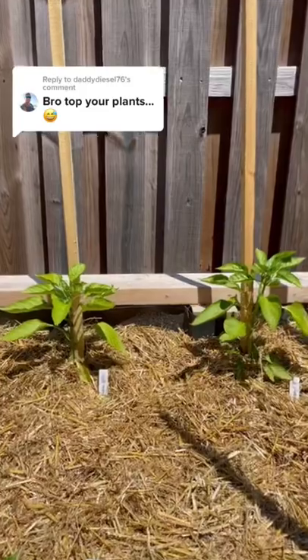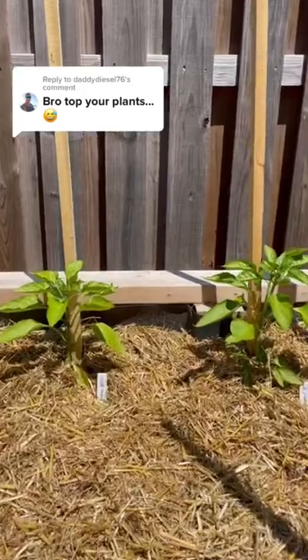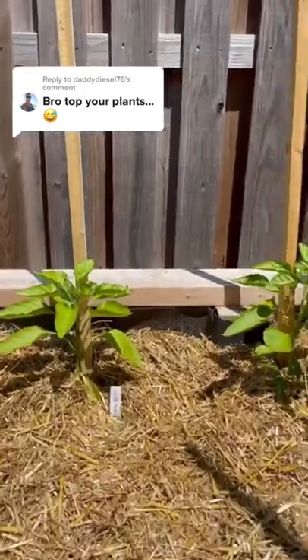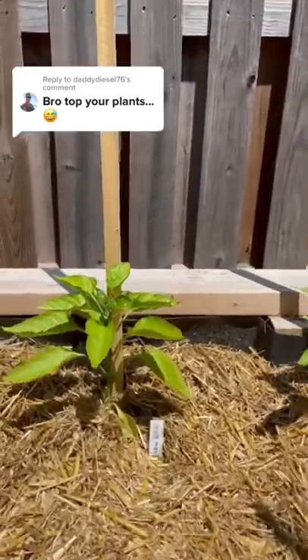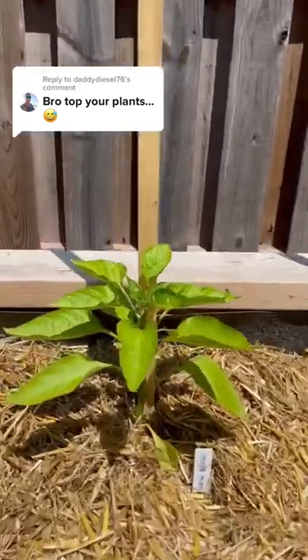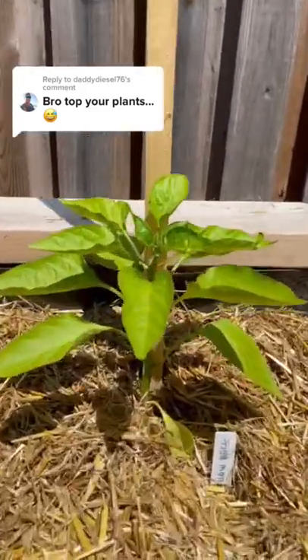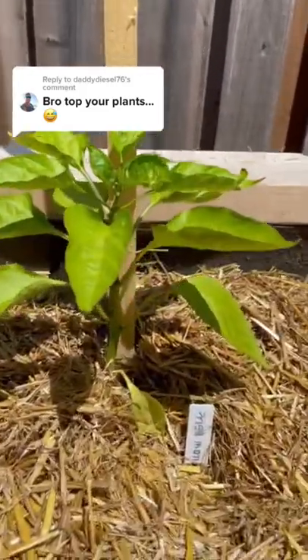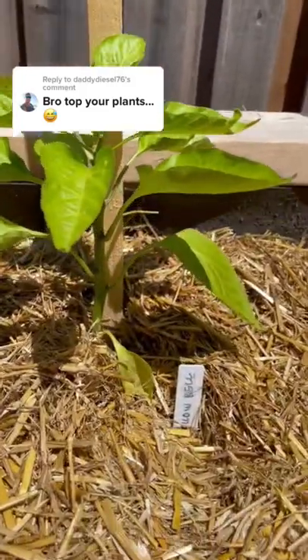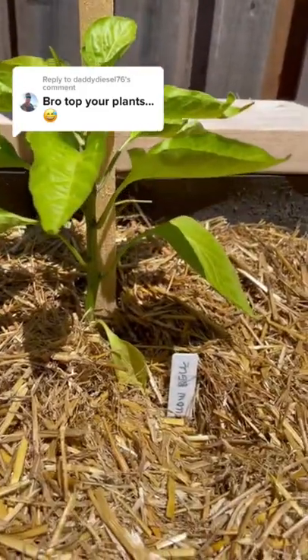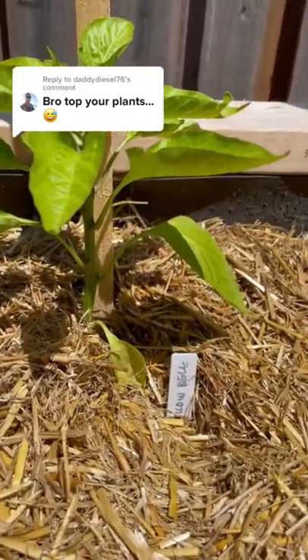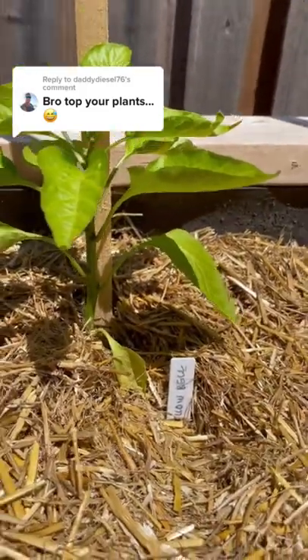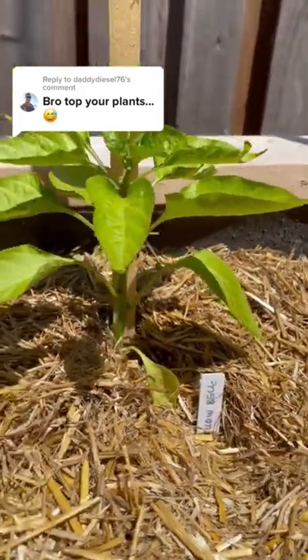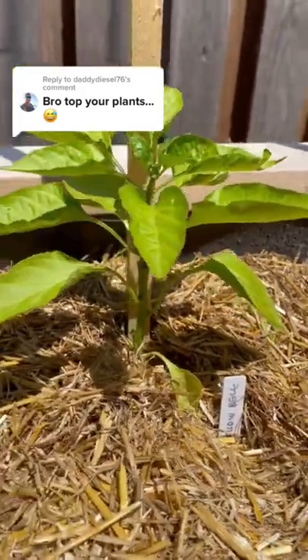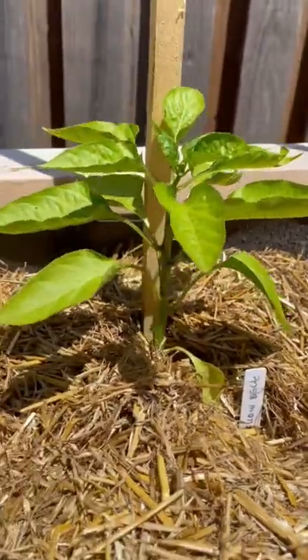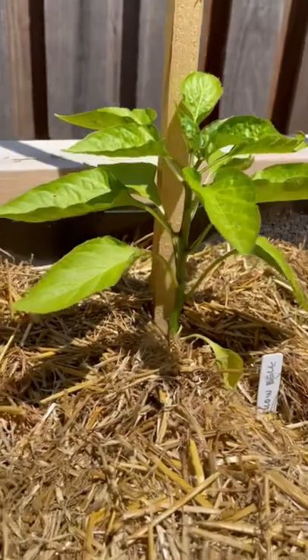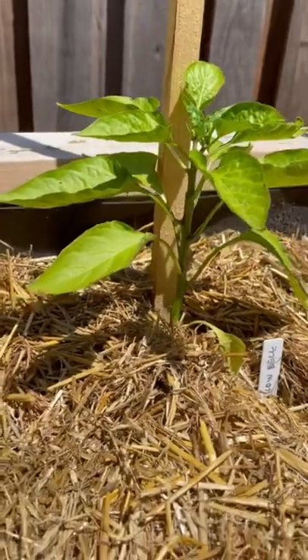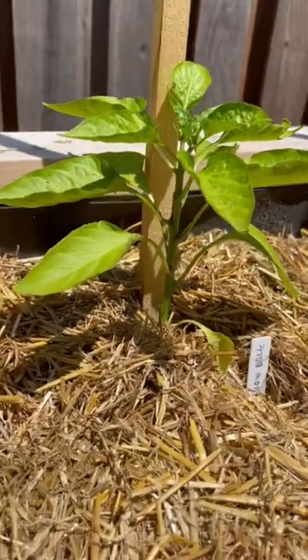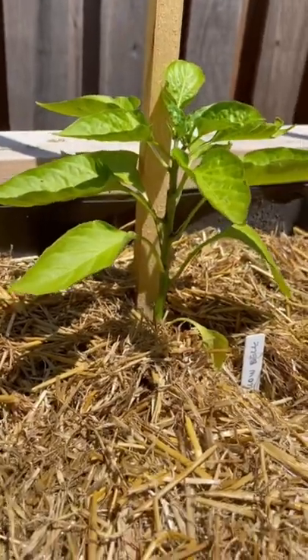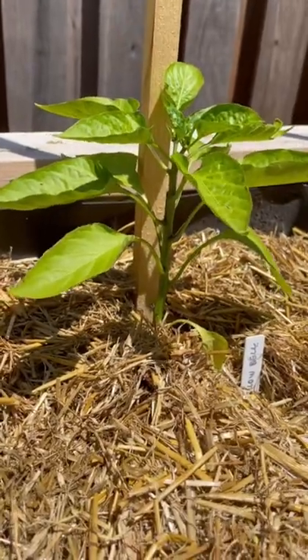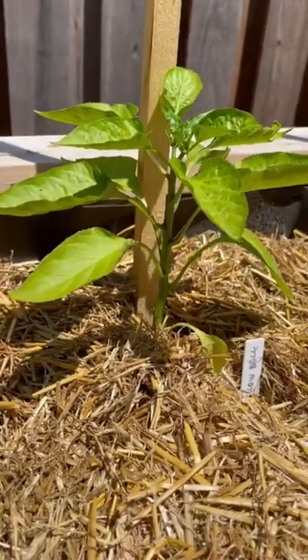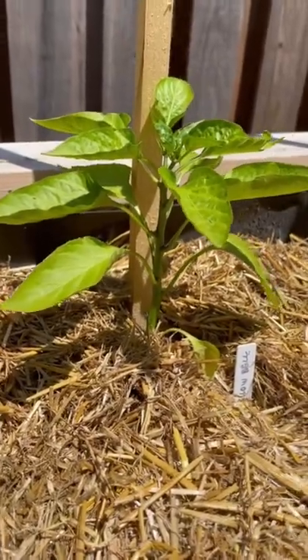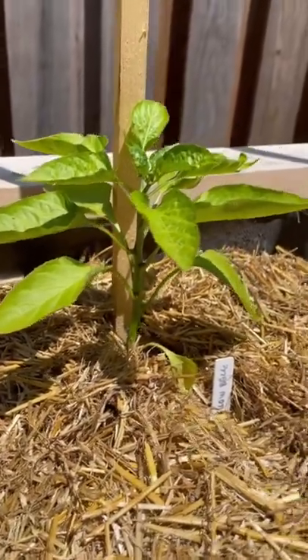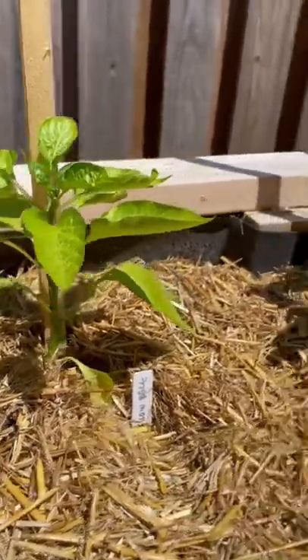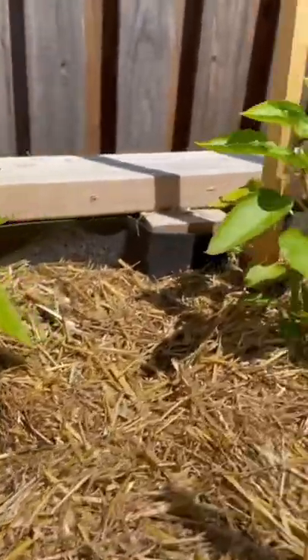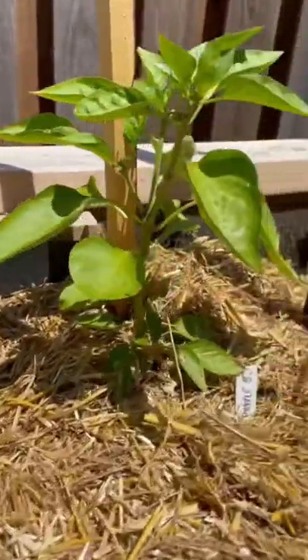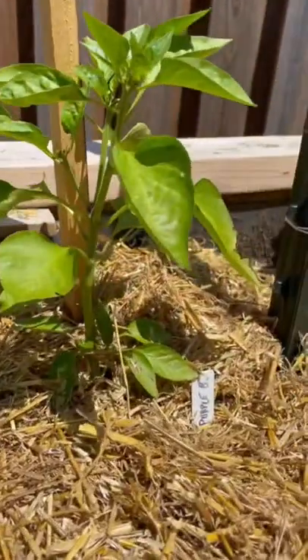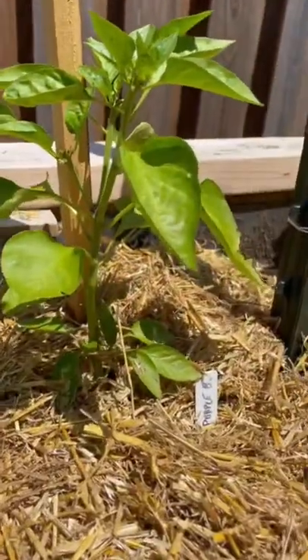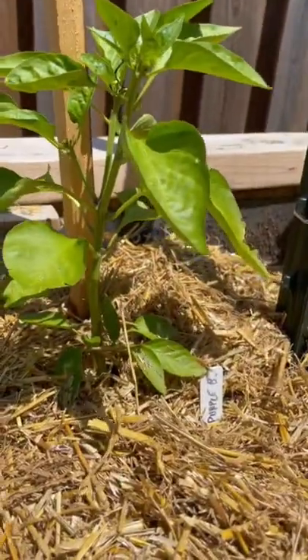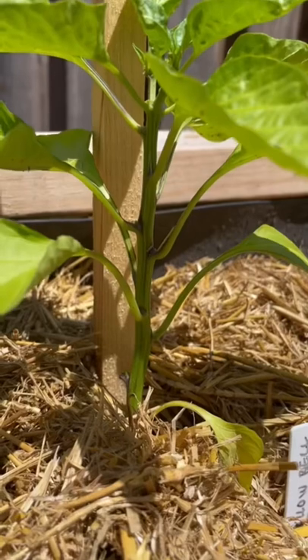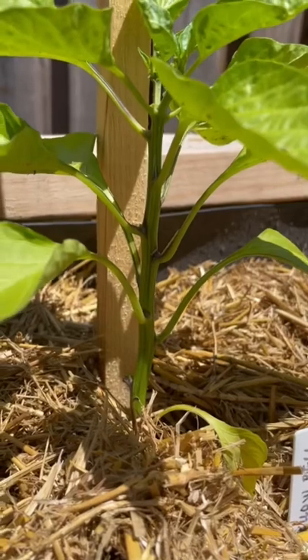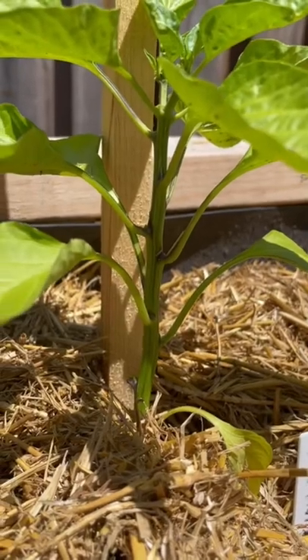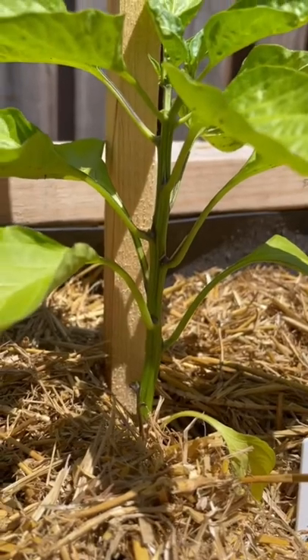Let's talk about pruning peppers. To help talk about this, let's look at these two almost identical plants. I've got a yellow bell pepper here and a purple variety. Both were planted at the same time and they're both about the same height.